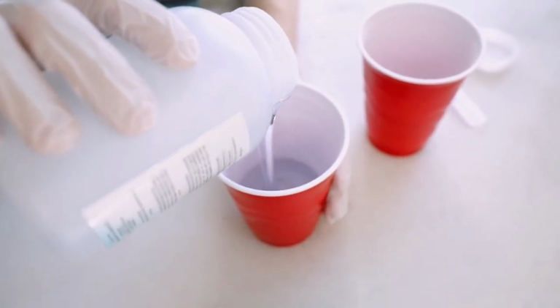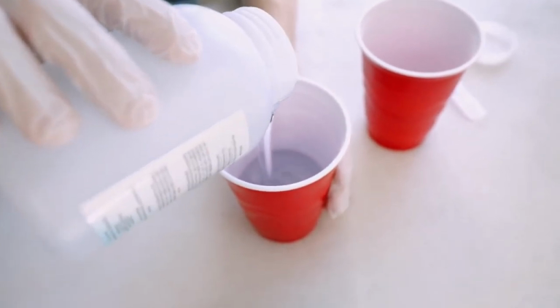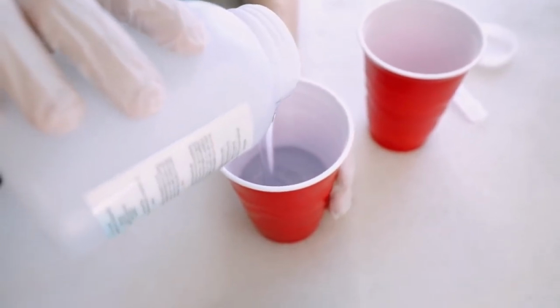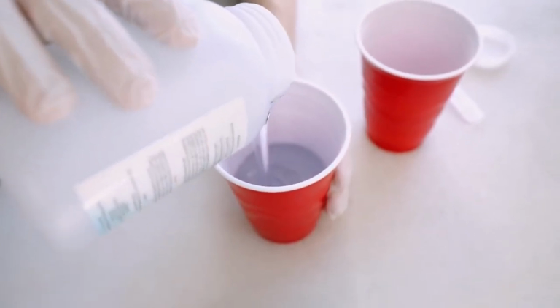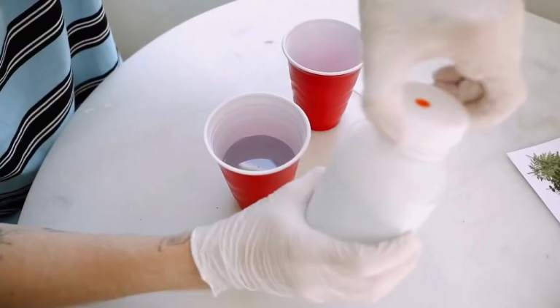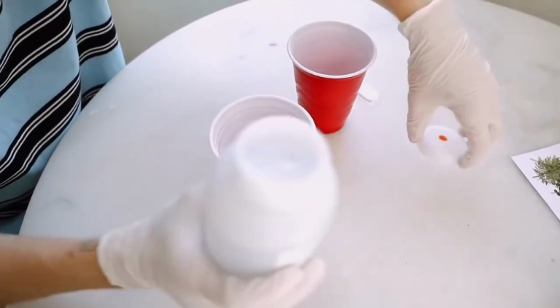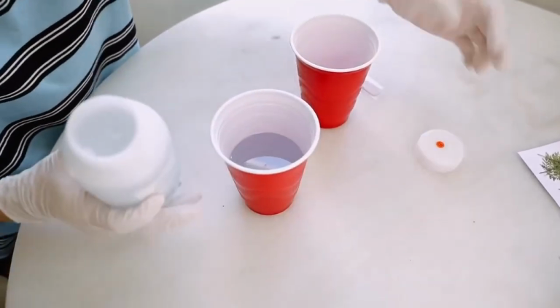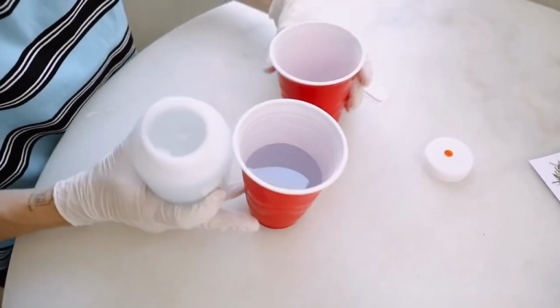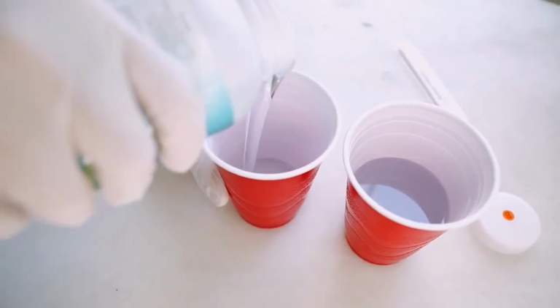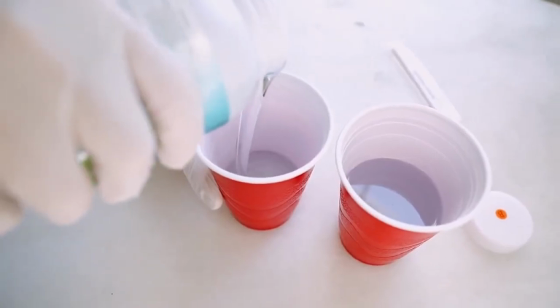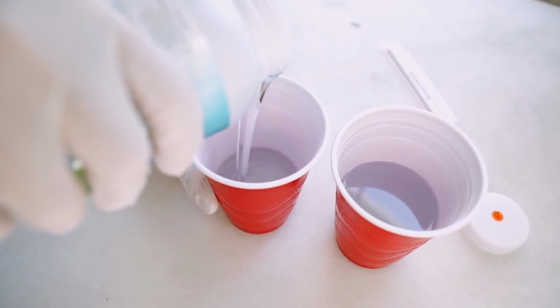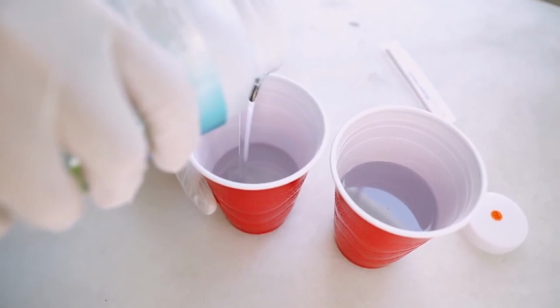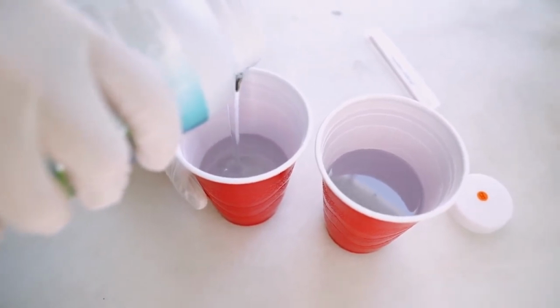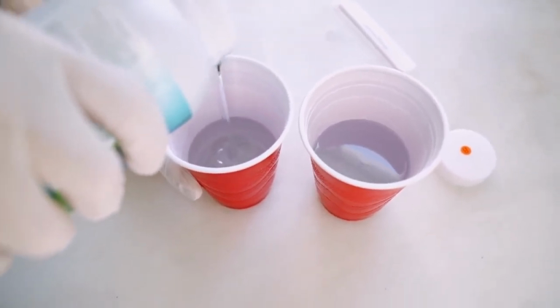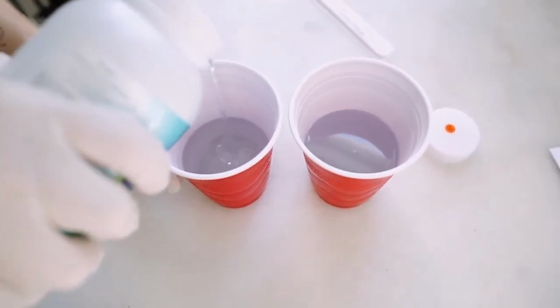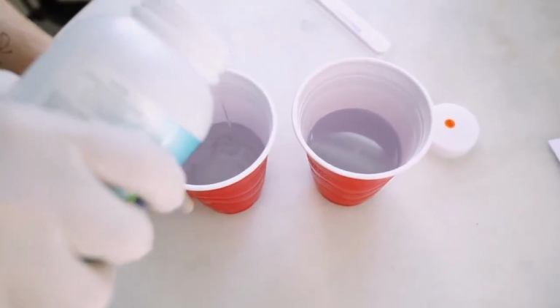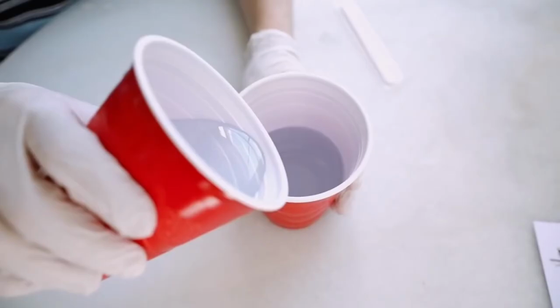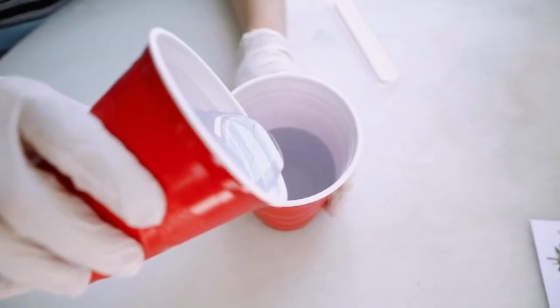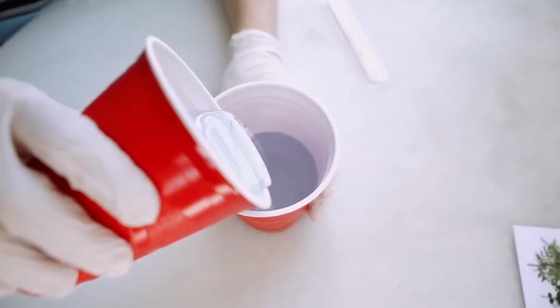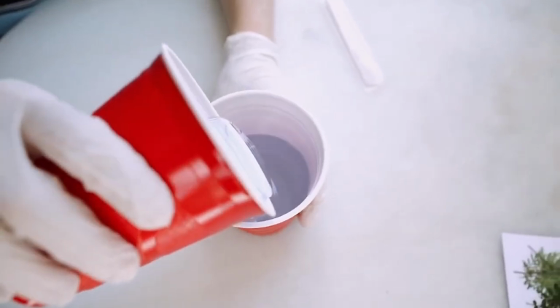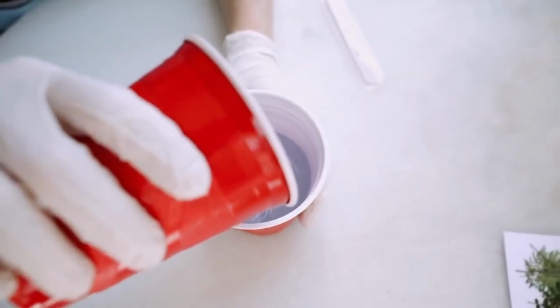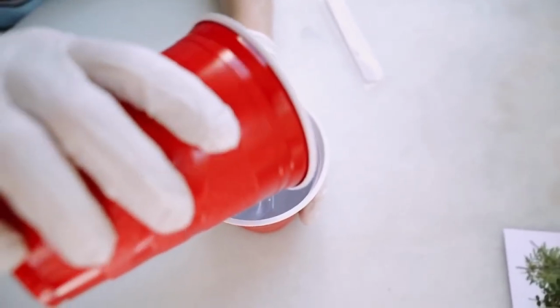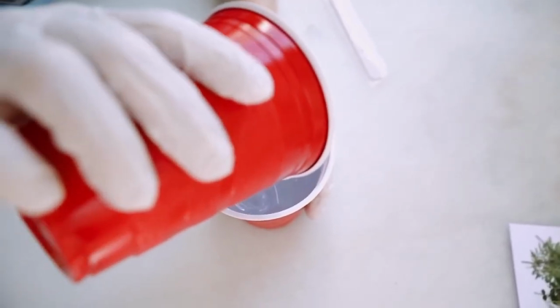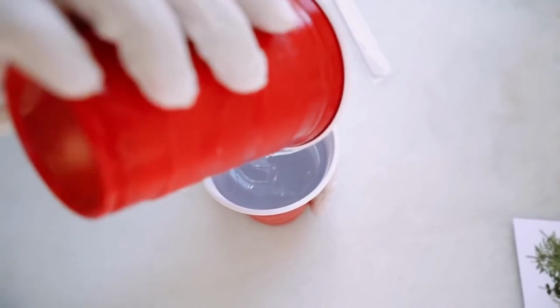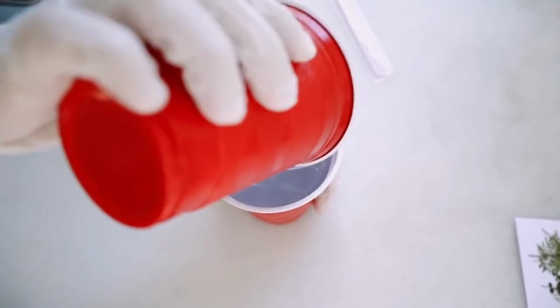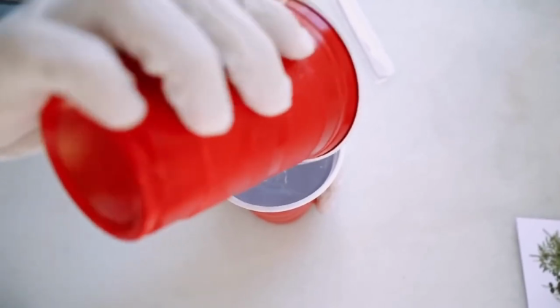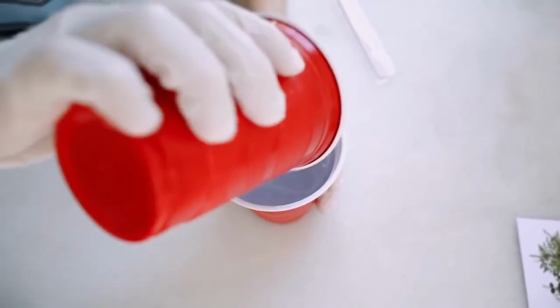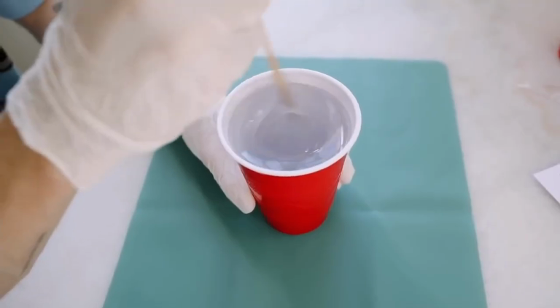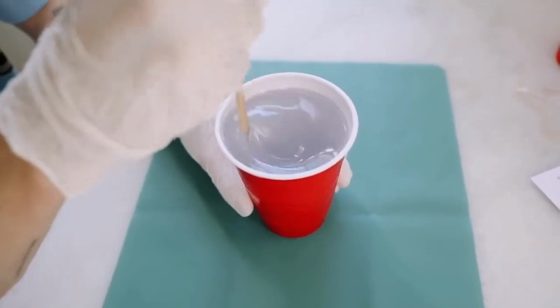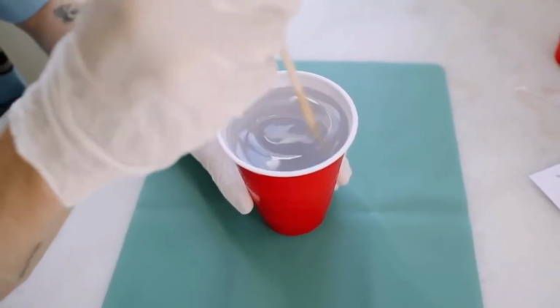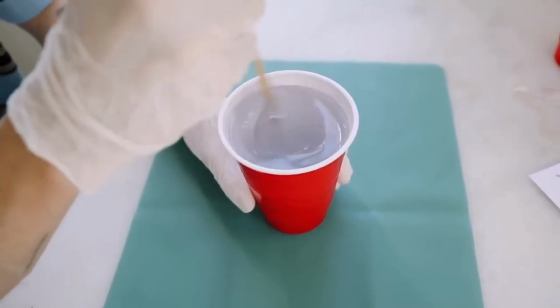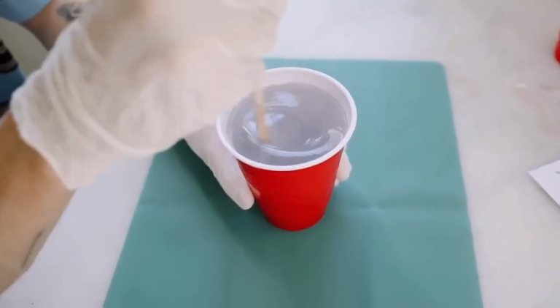The first thing that I want to do is go ahead and mix half and half of our resin together. You're going to want to use equal parts of resin and equal parts of hardener. I just find it a lot easier to measure them in two separate cups. That way you know that you have equal parts, because if you don't, it's not going to cure properly.